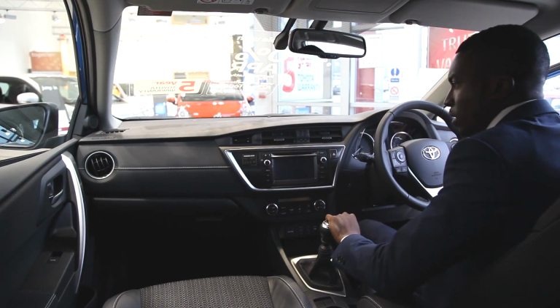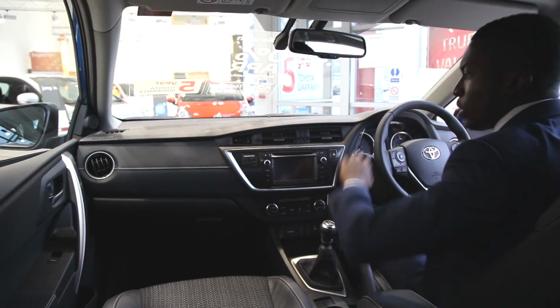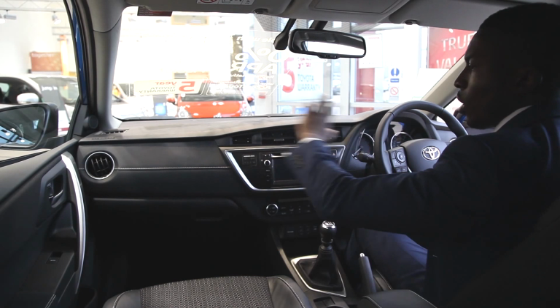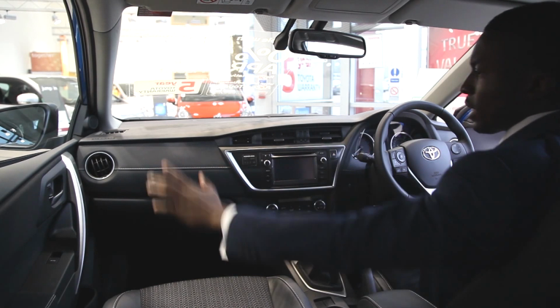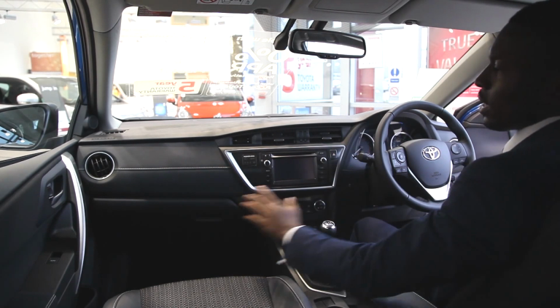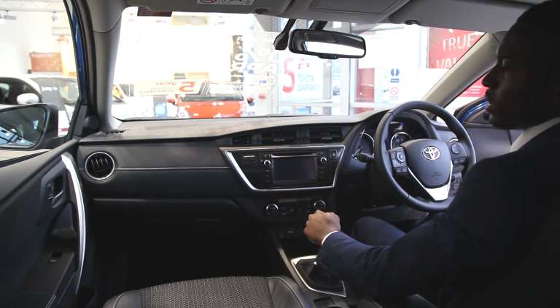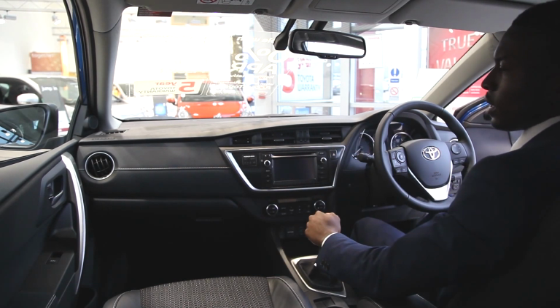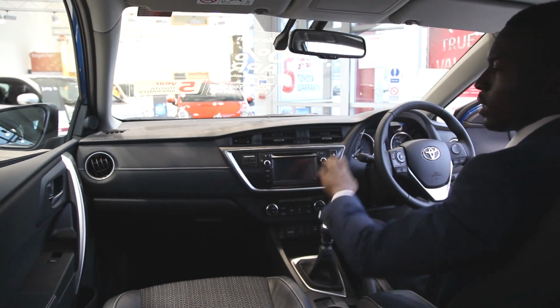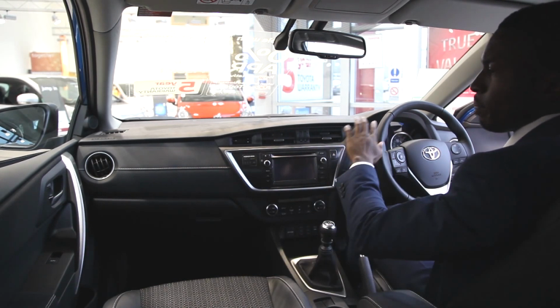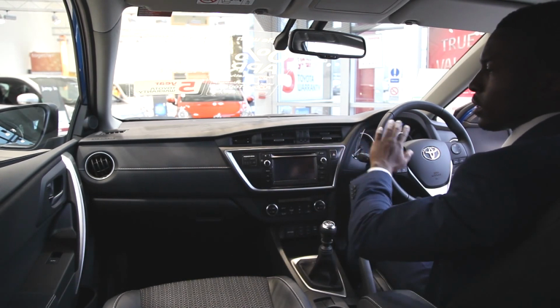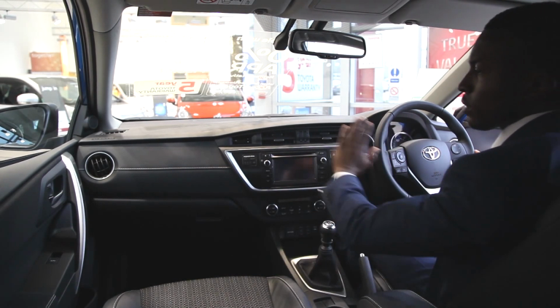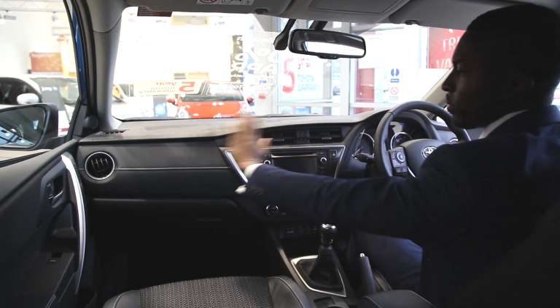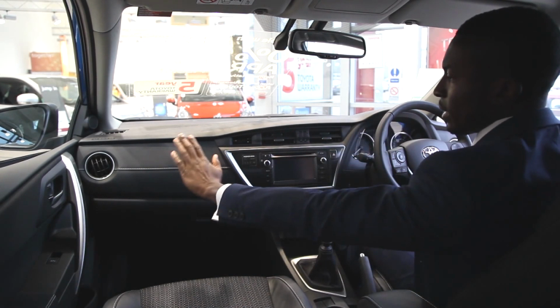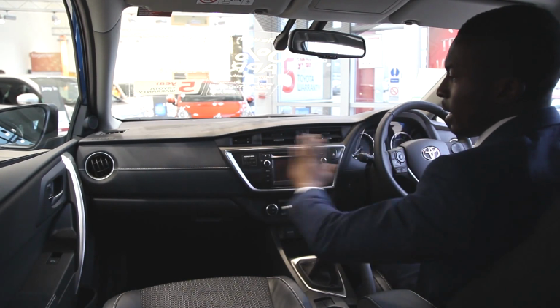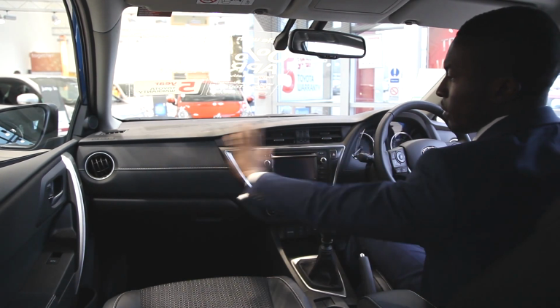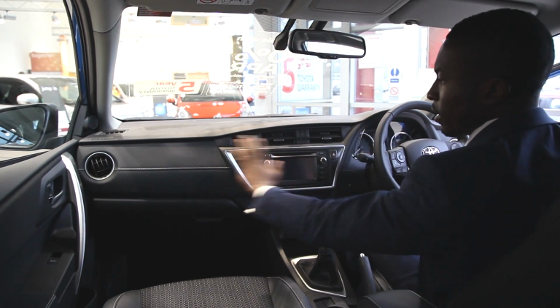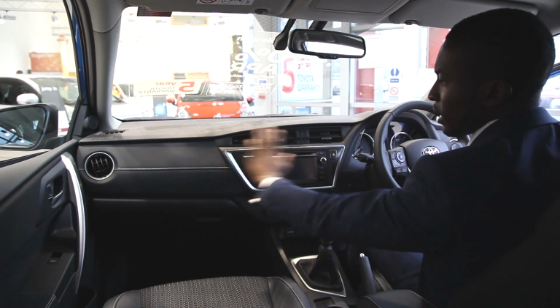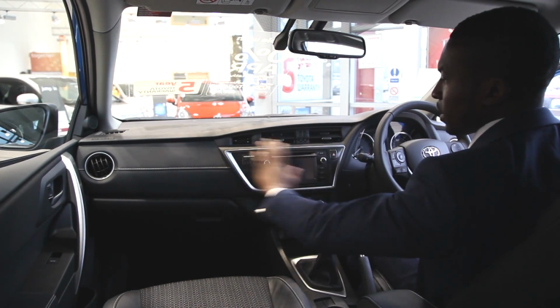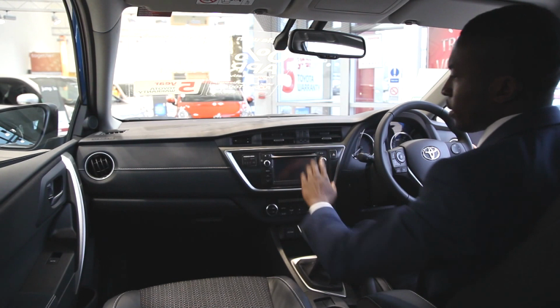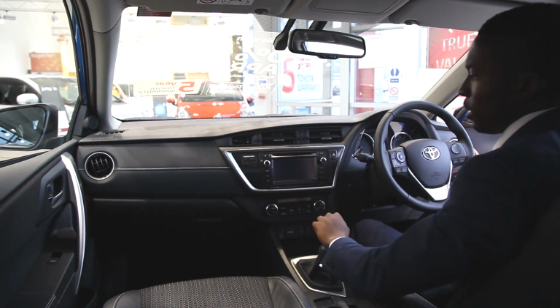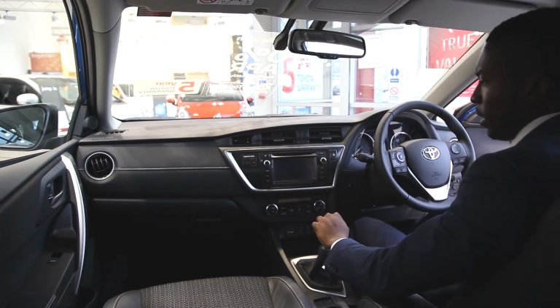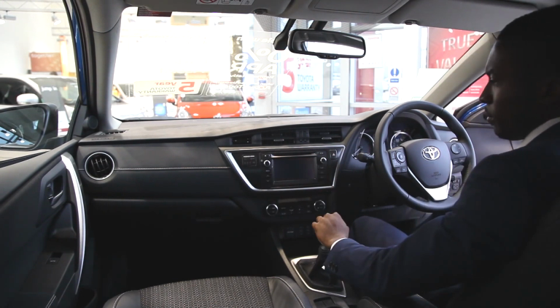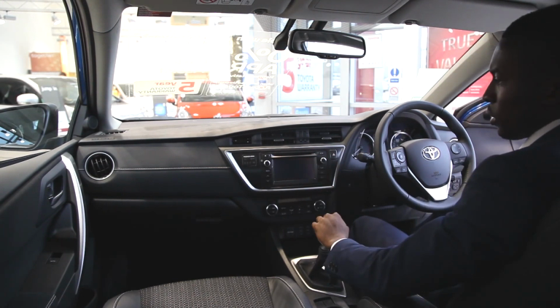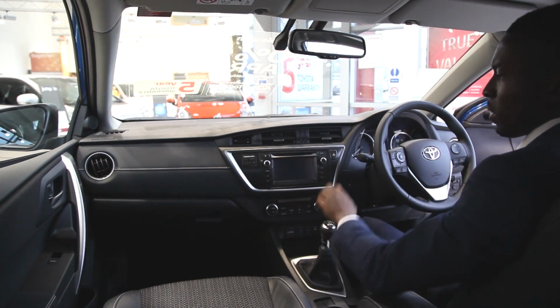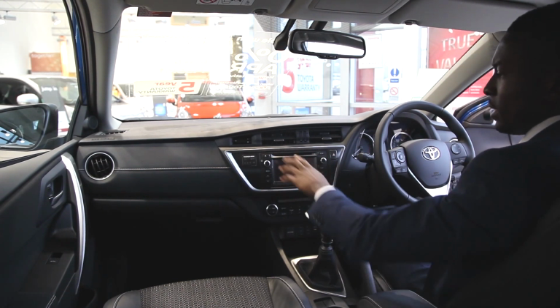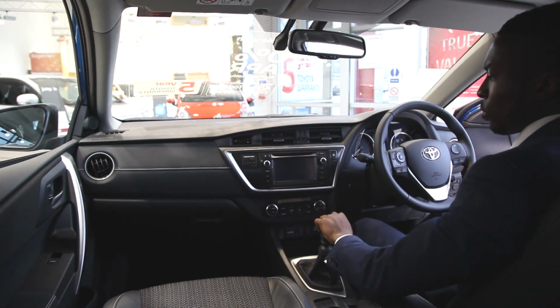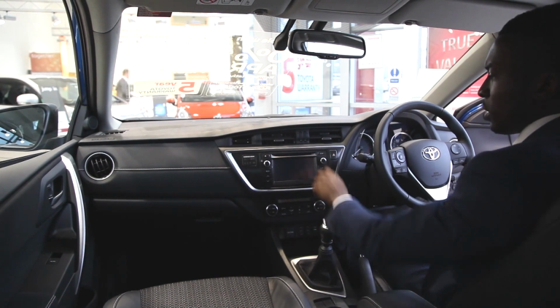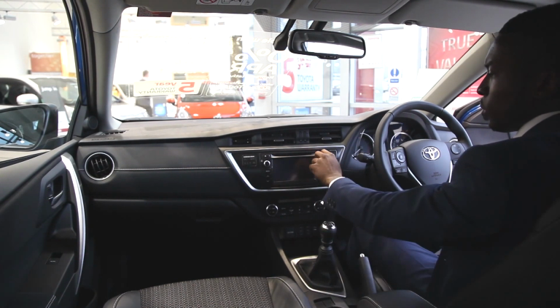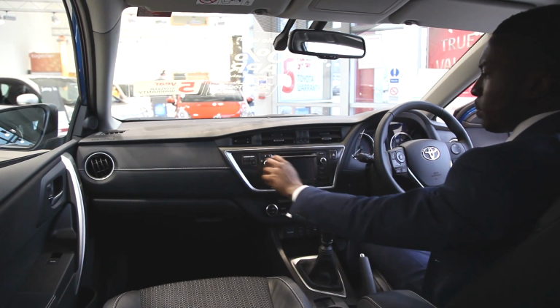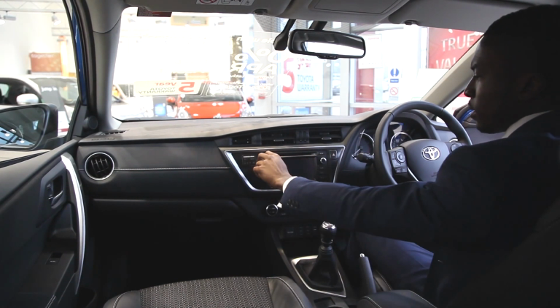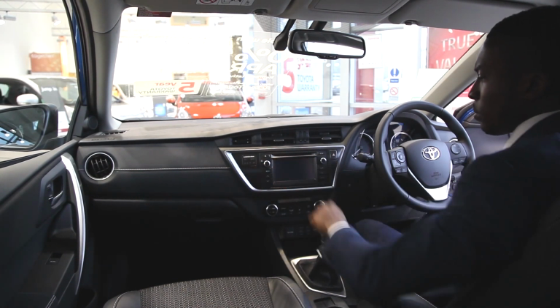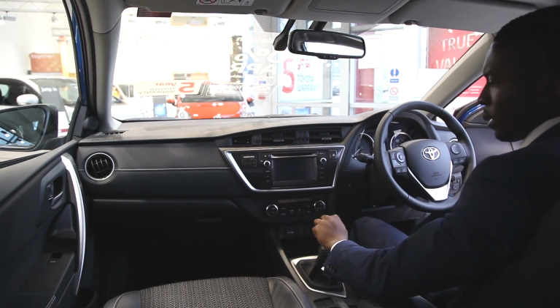The whole dash has had a redesign — it's much more flat just here, so it's quite easy to reach all the buttons and knobs.